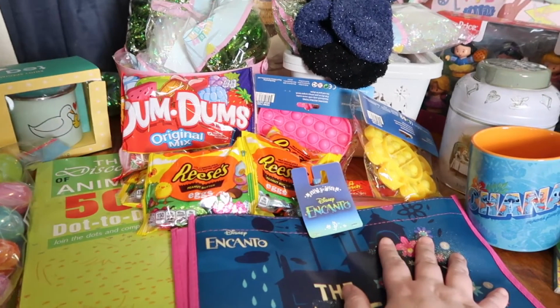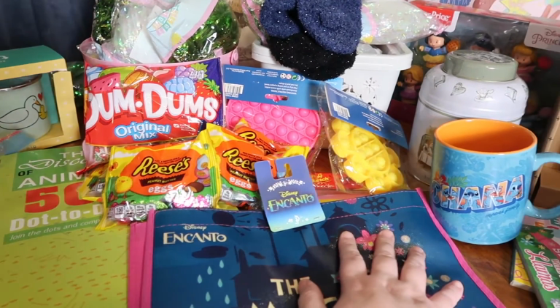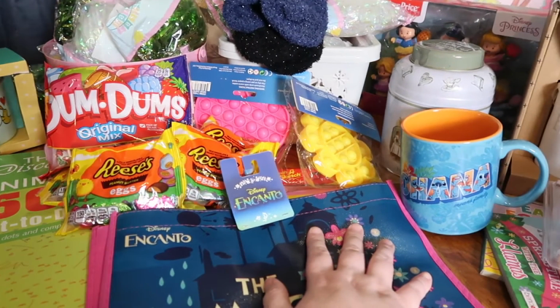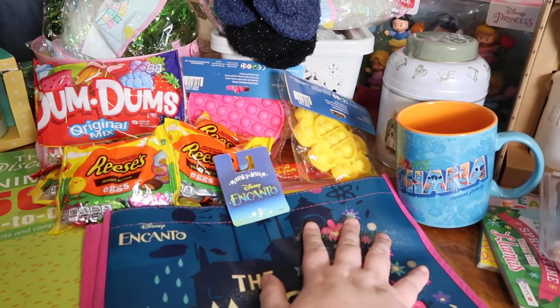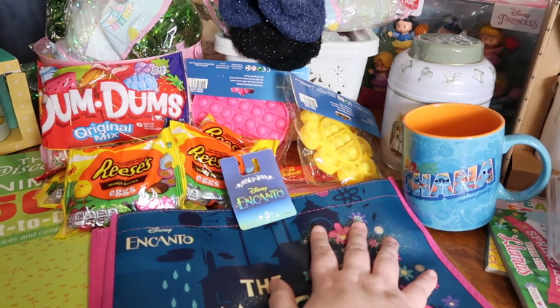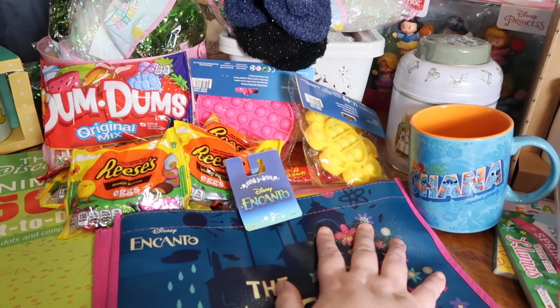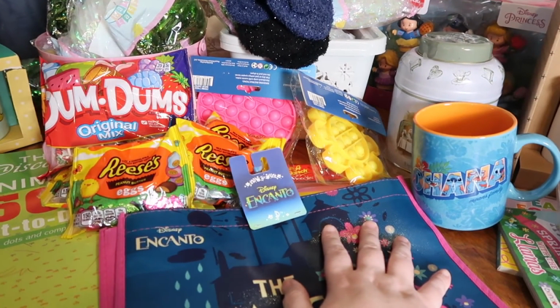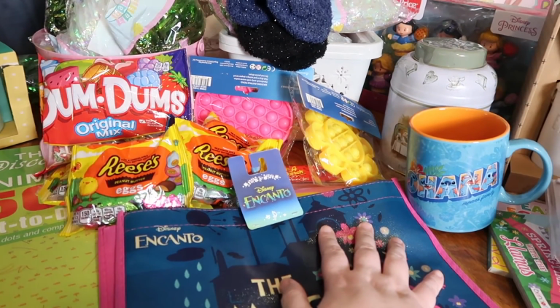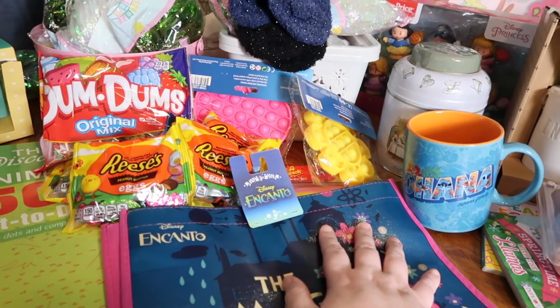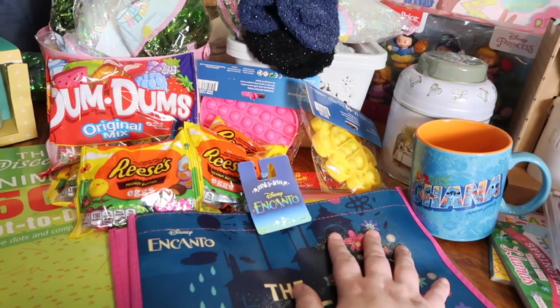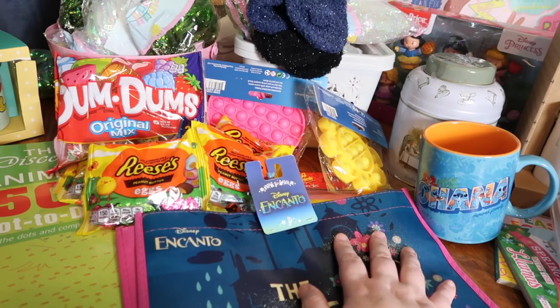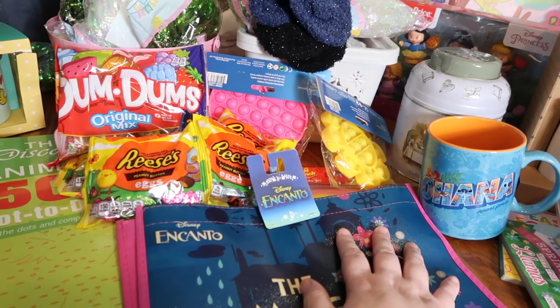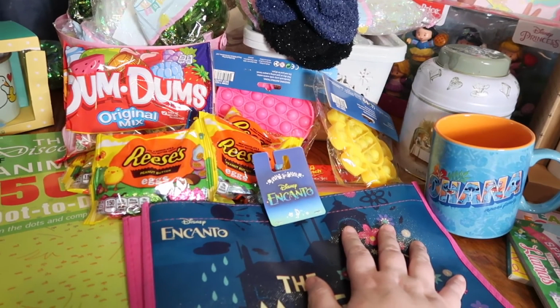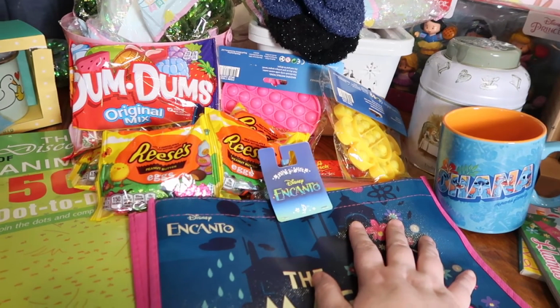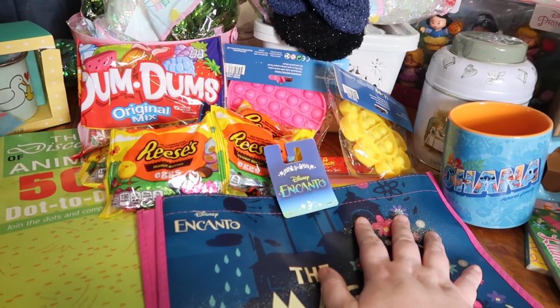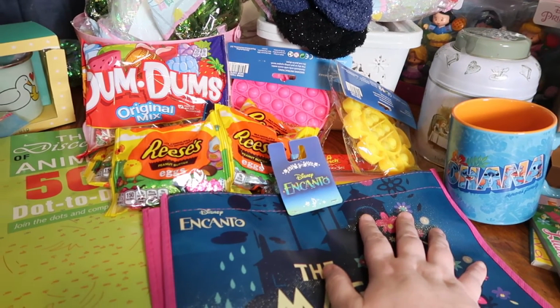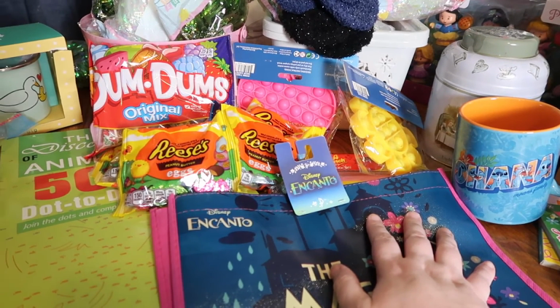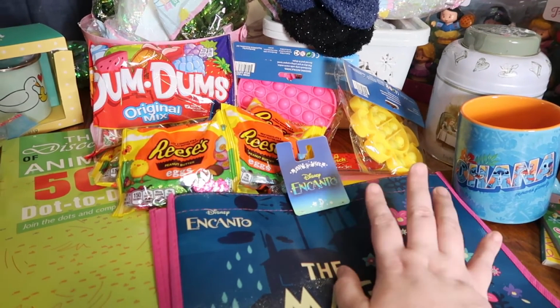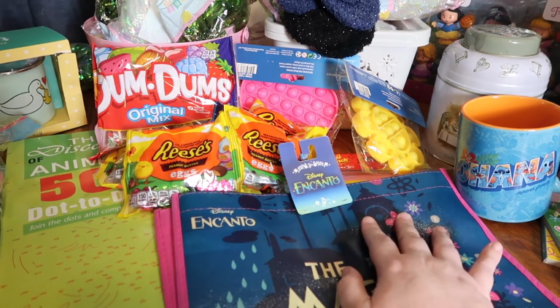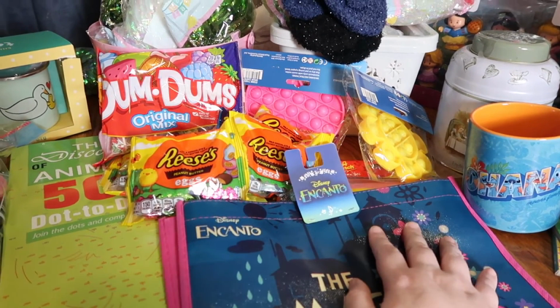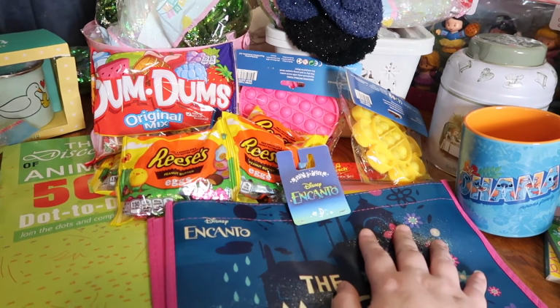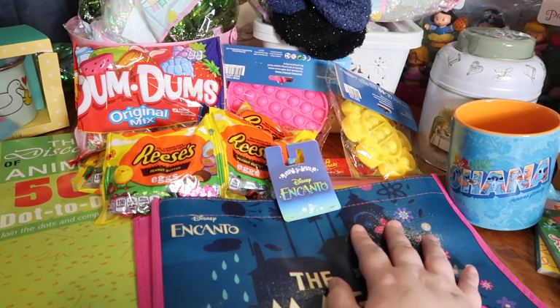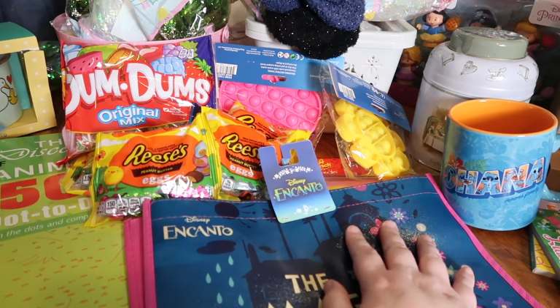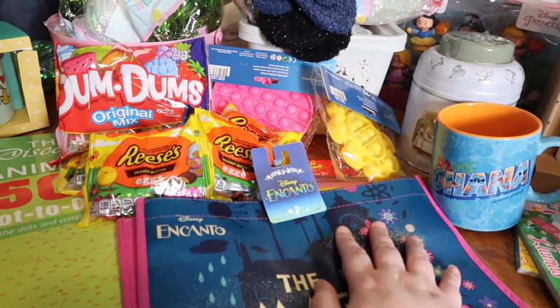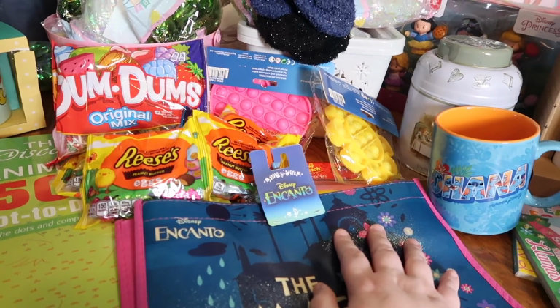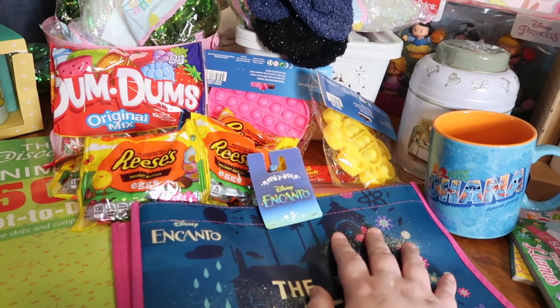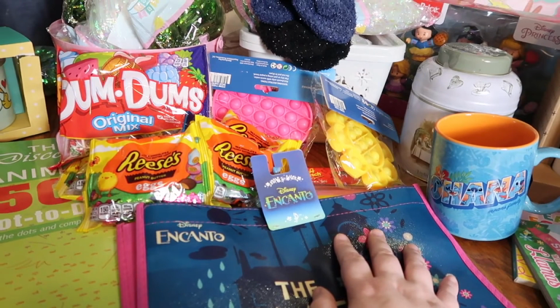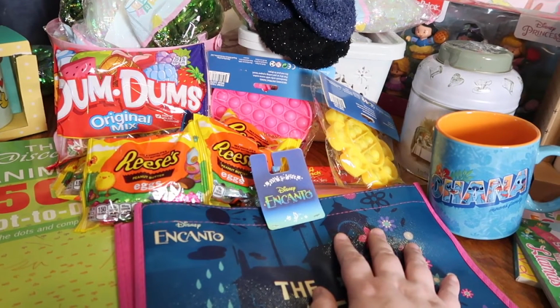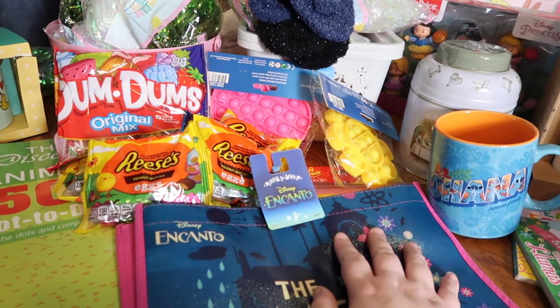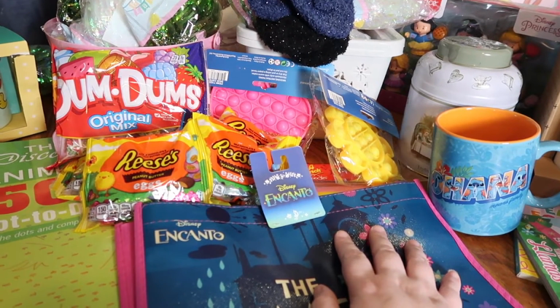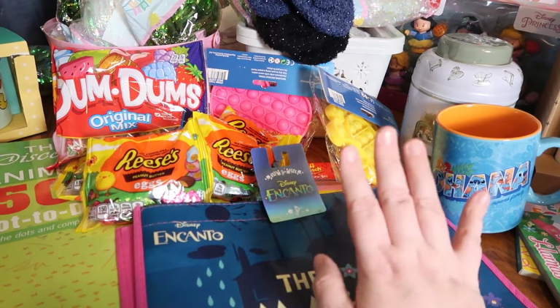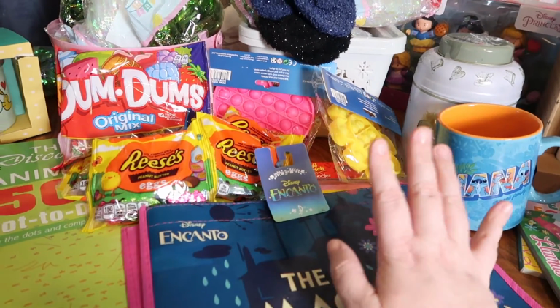So this is everything that I picked up today on my little shopping haul. I hope y'all have a wonderful day. Thank you so much for stopping by — if you enjoy haul videos, I hope you'll hit that subscribe button because I do a lot of those. I'll see y'all next time, bye!